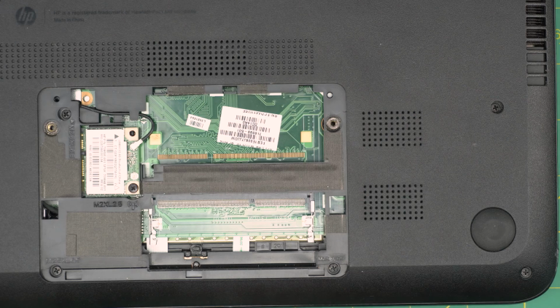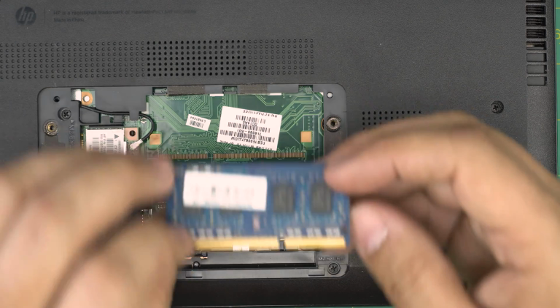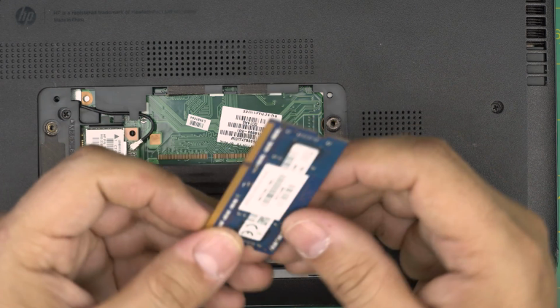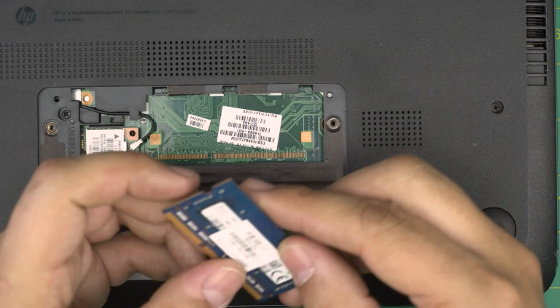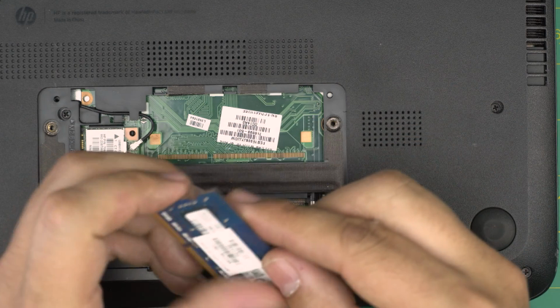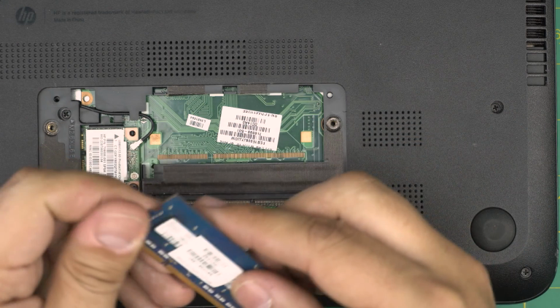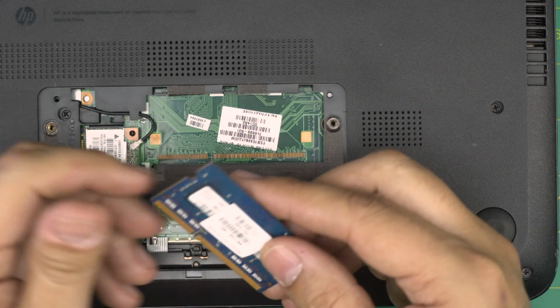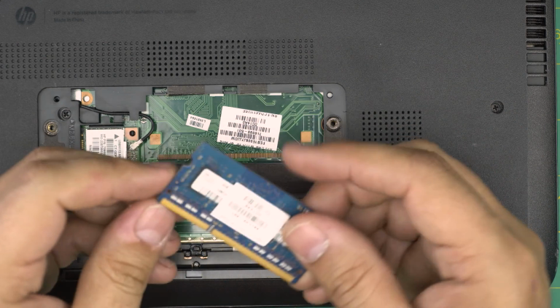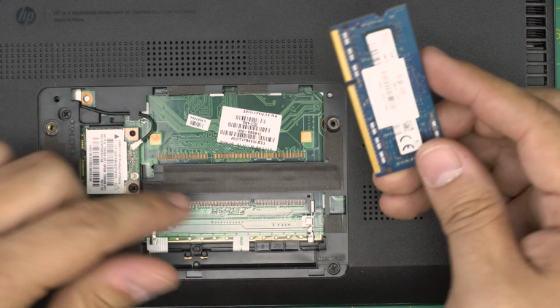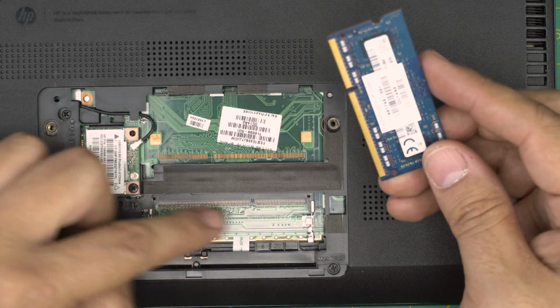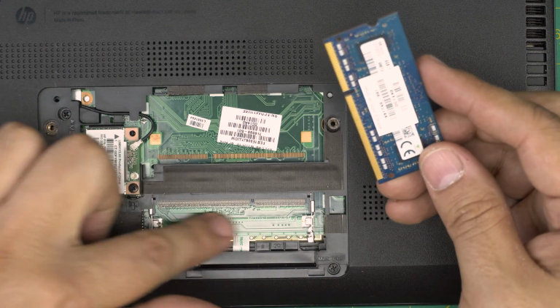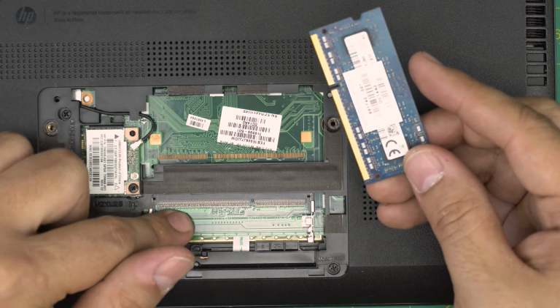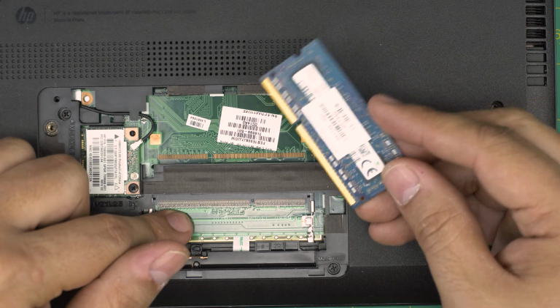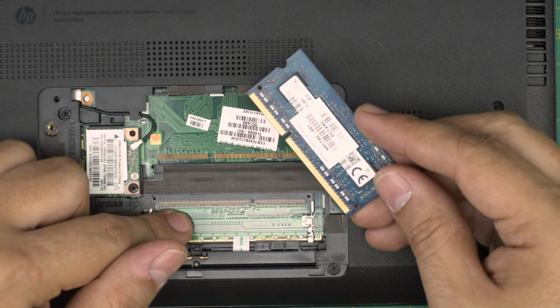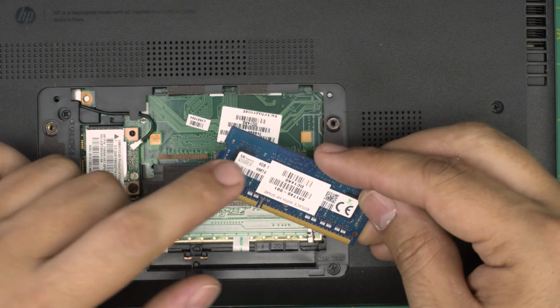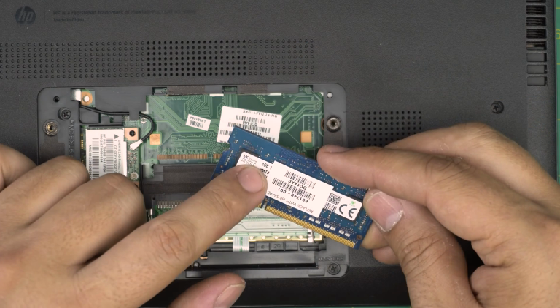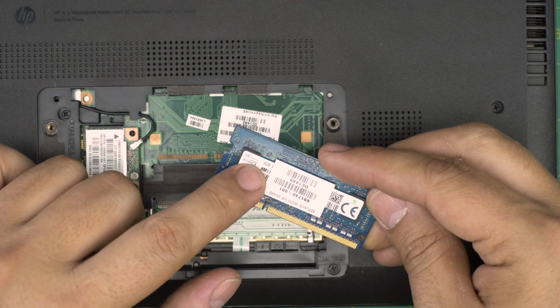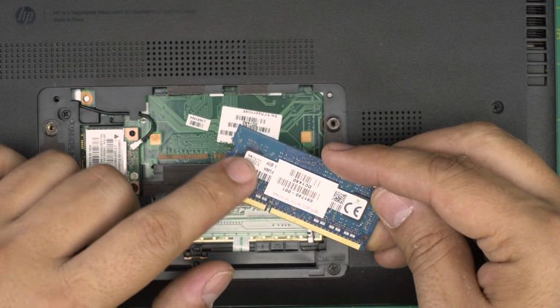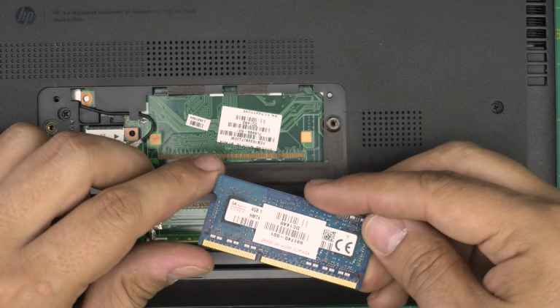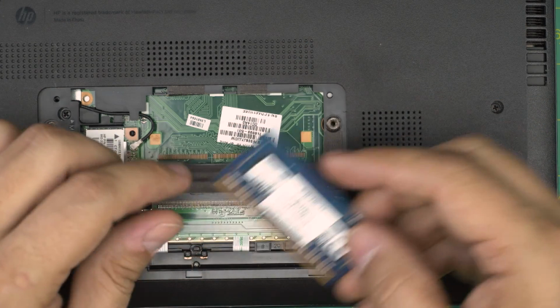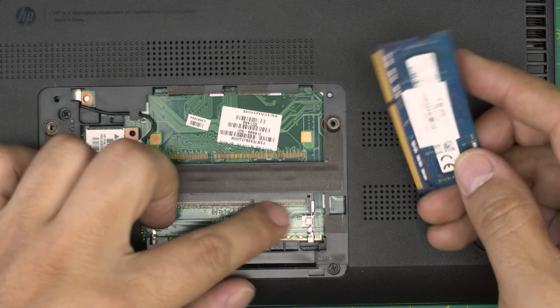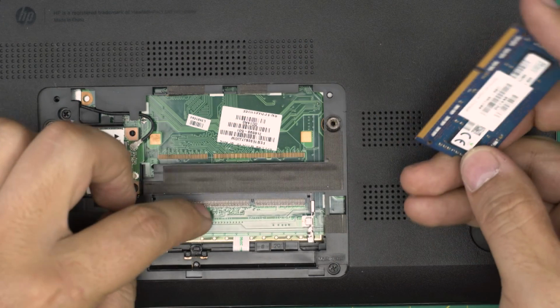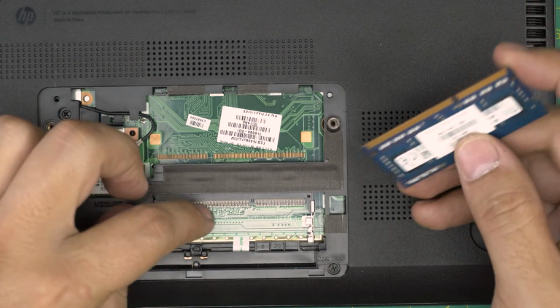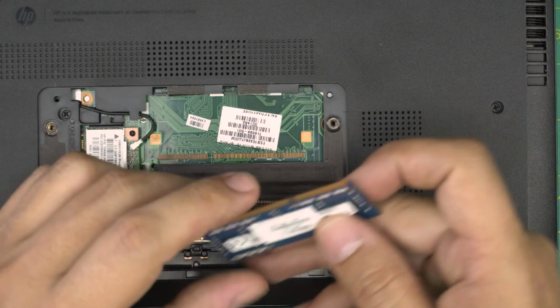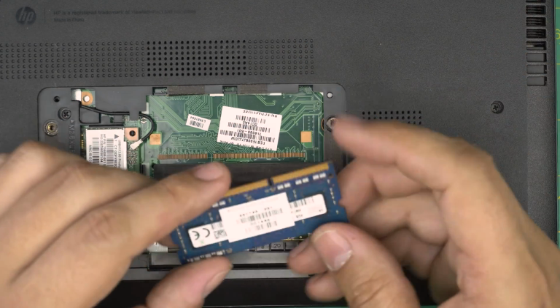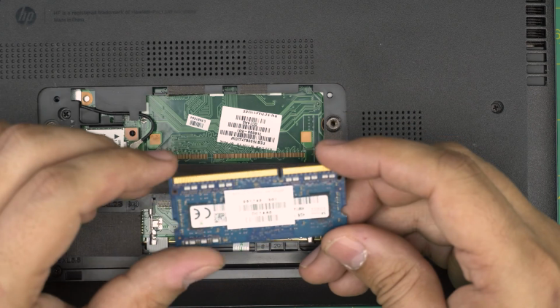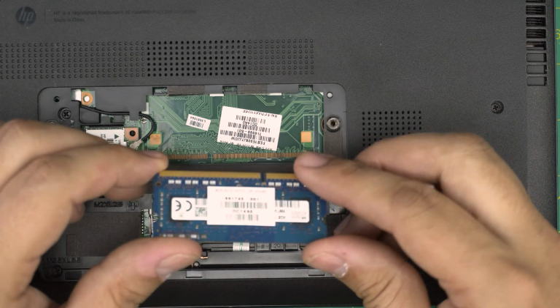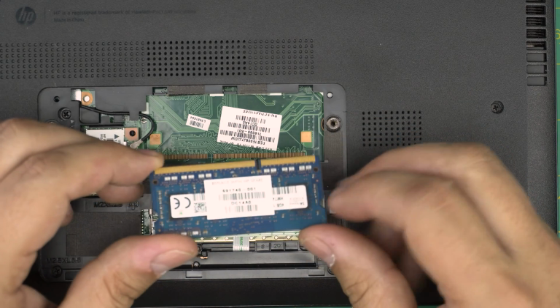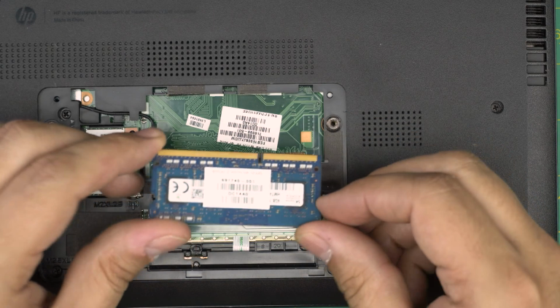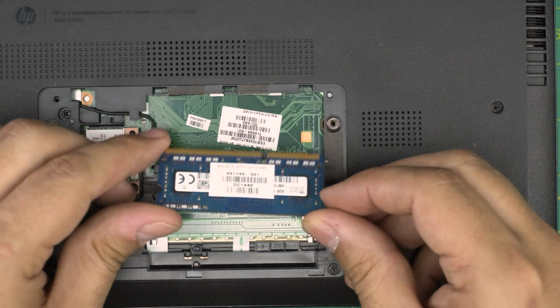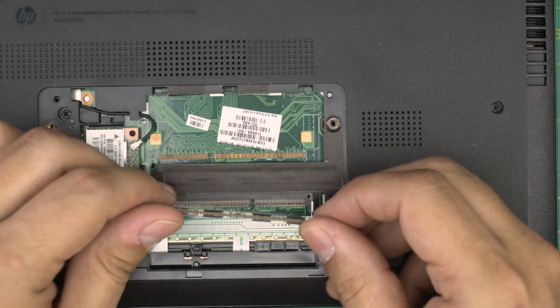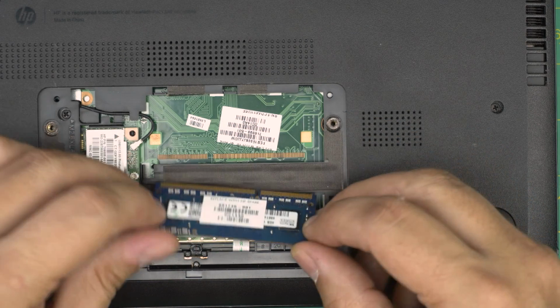These are DDR3 RAM sticks. You can put a single 8GB in here — this one is 4GB, so you can remove the 4GB and place an 8GB. Make sure it's DDR3L — the 'L' stands for low voltage.